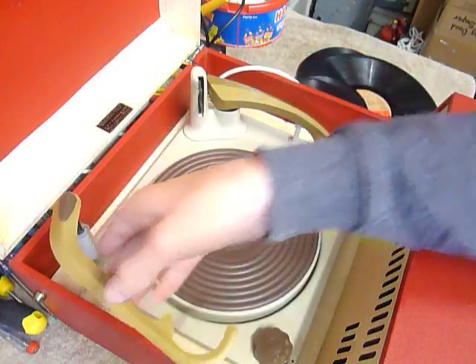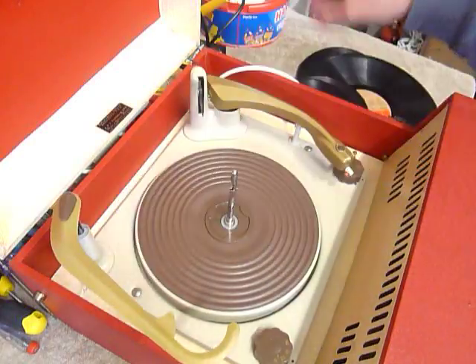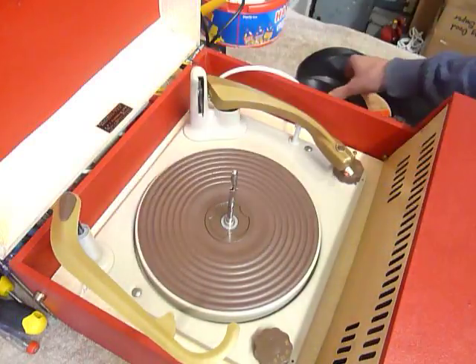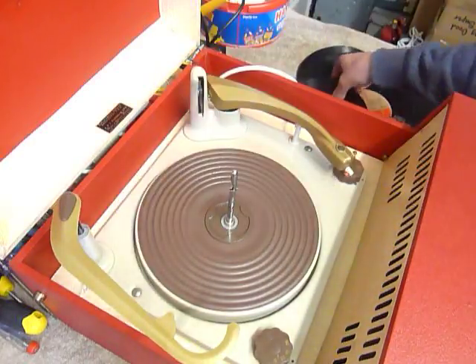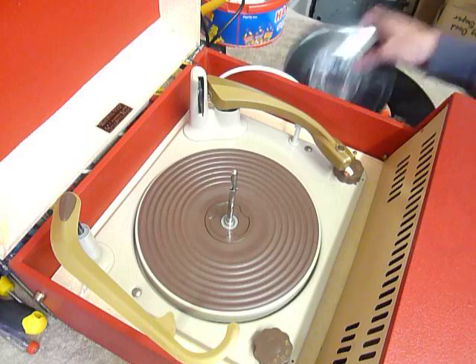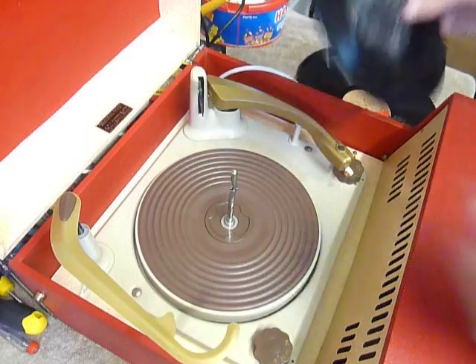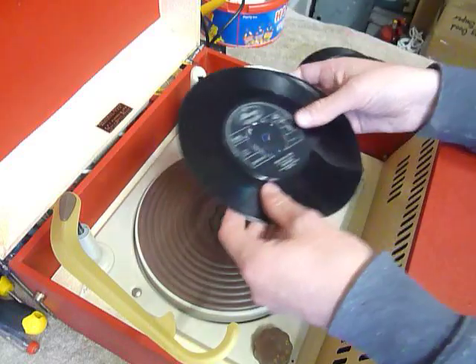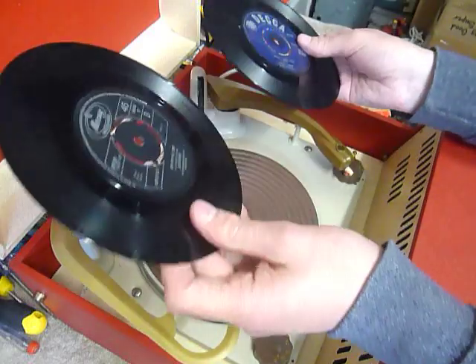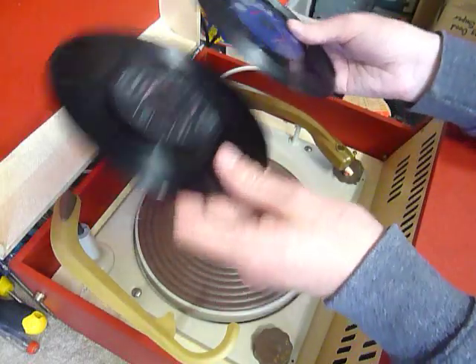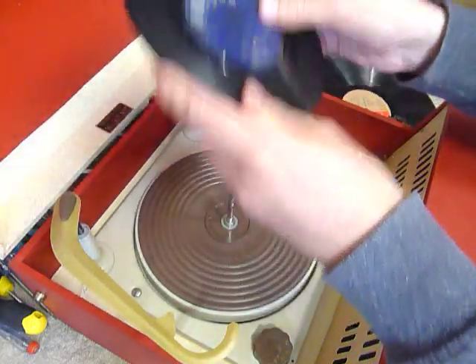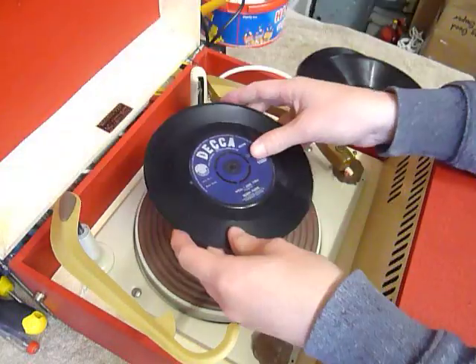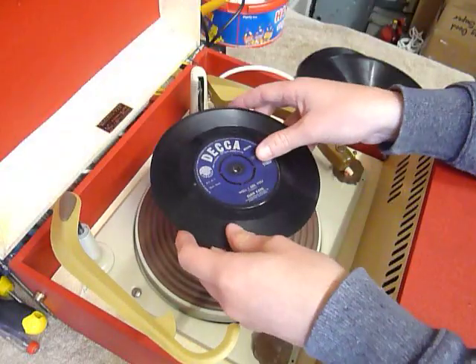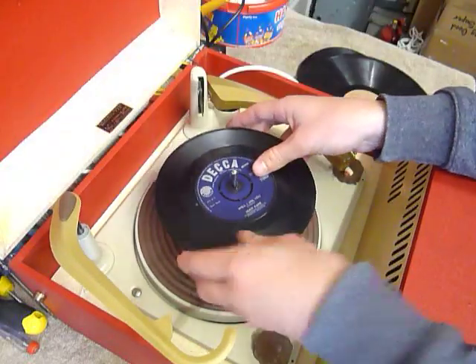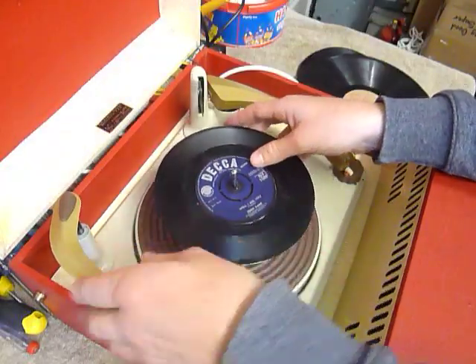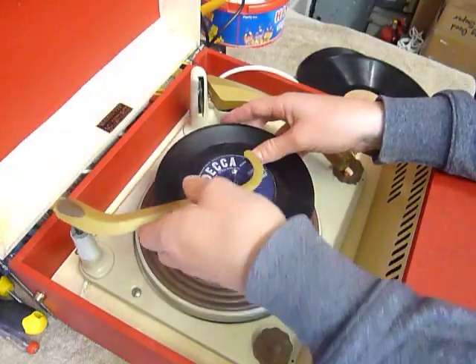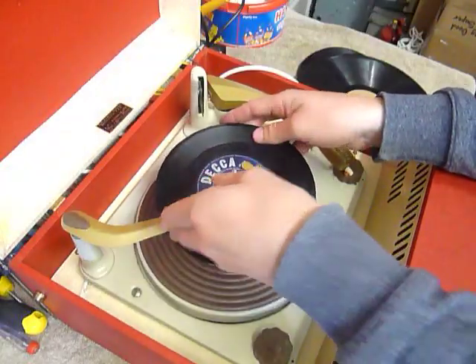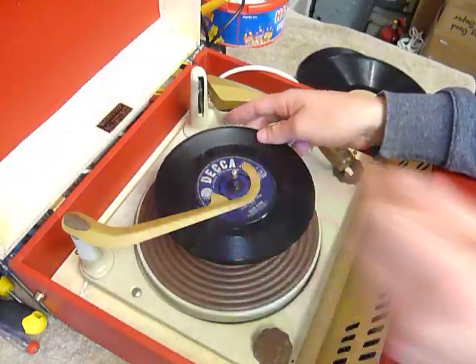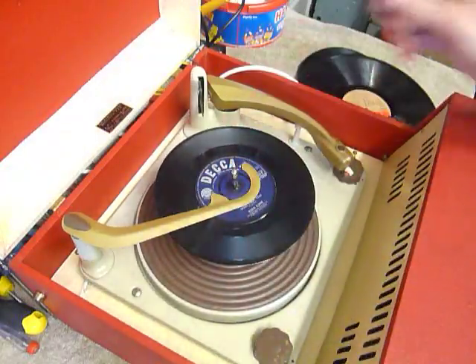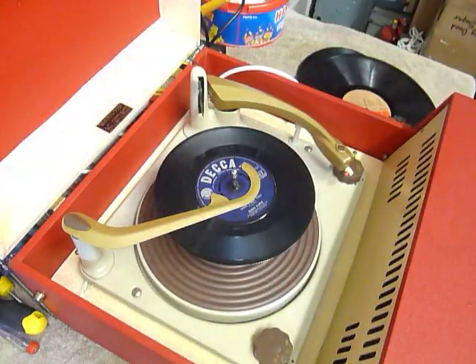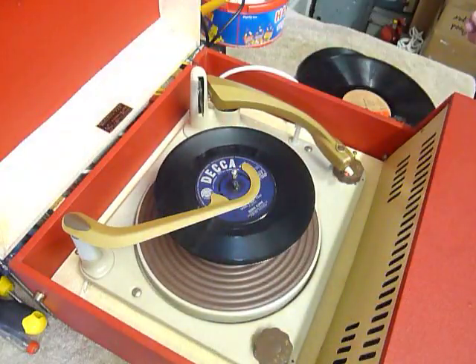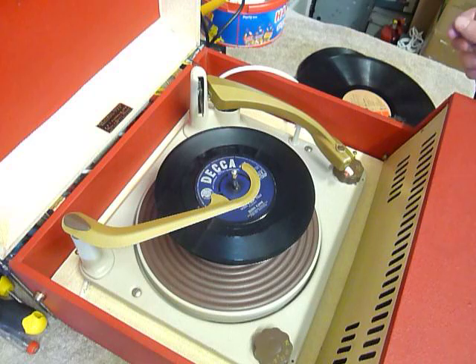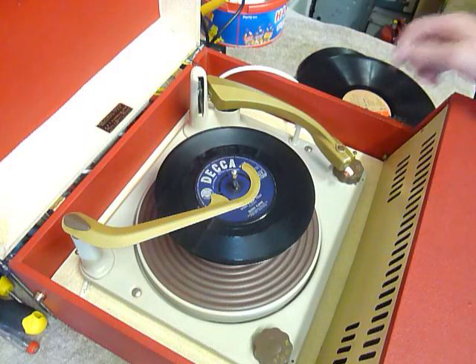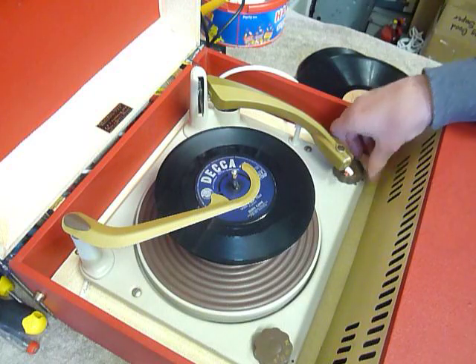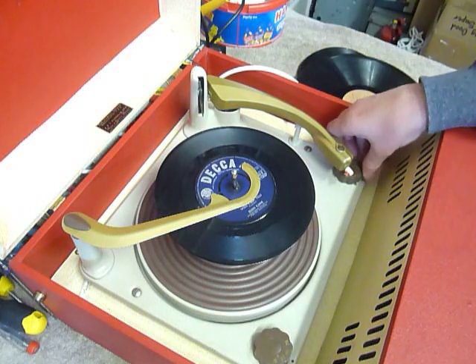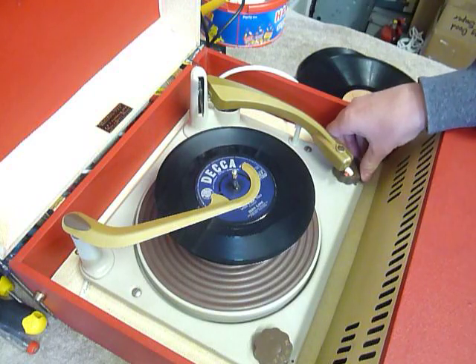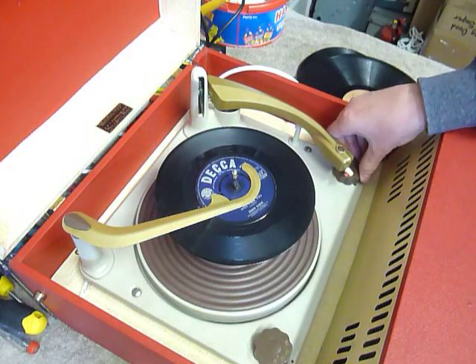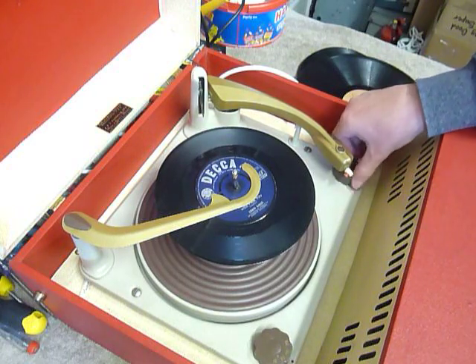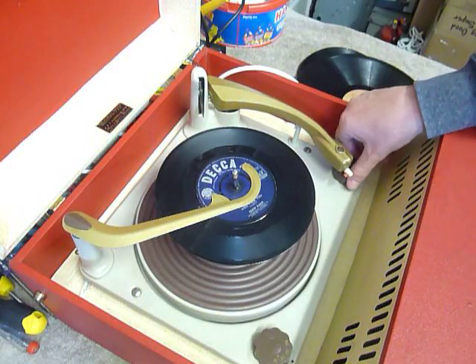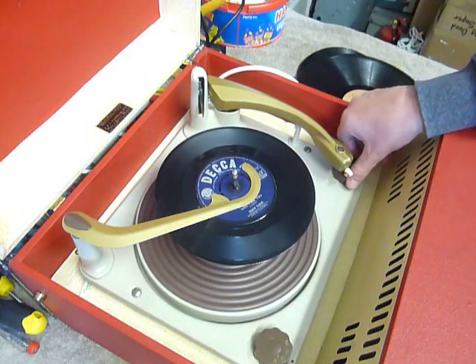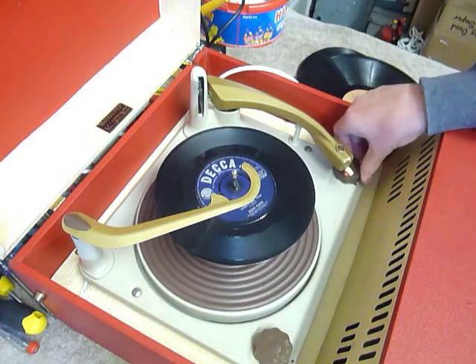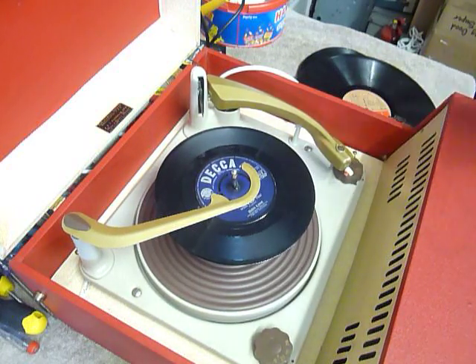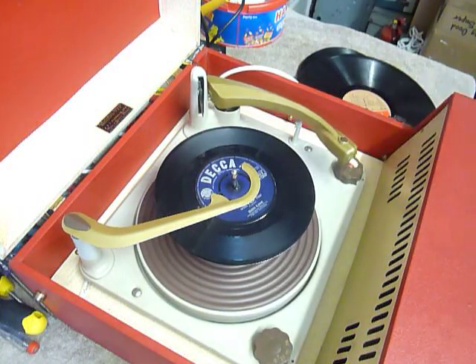You can load between one and ten records. I've done this with two just so you can see it play. Pop the records onto the spindle, put the stacker arm across, and turn the right hand dial all the way round to start the auto-changer.